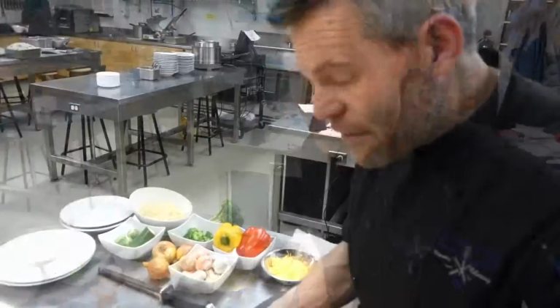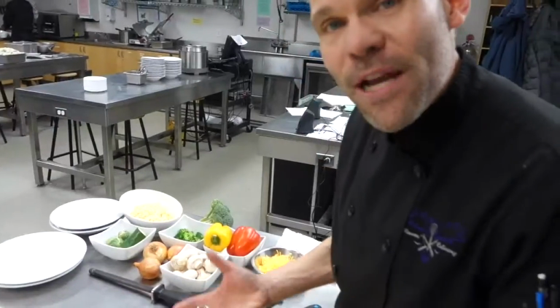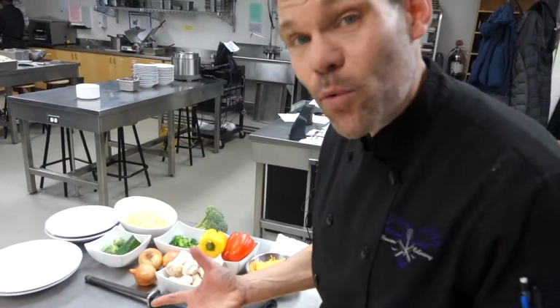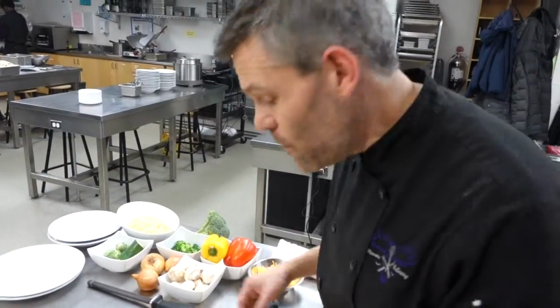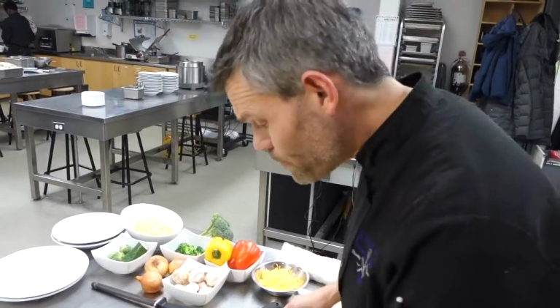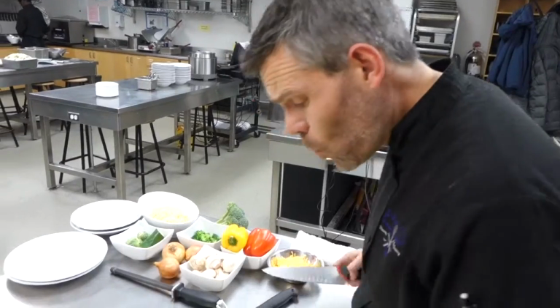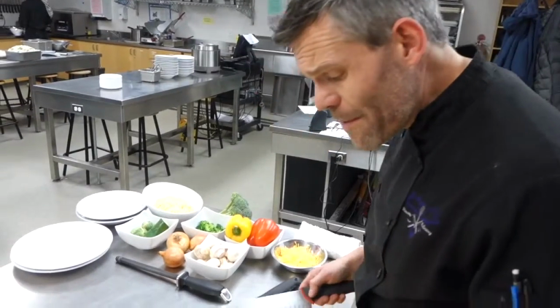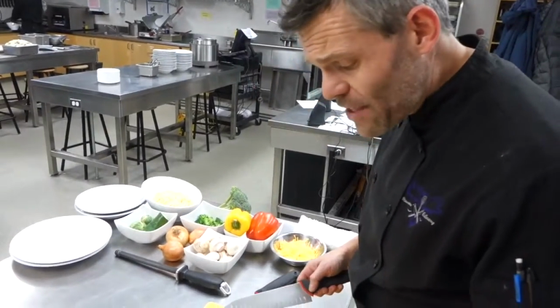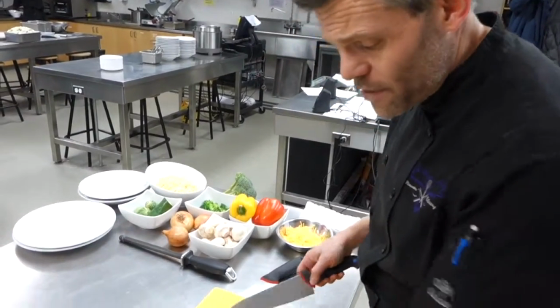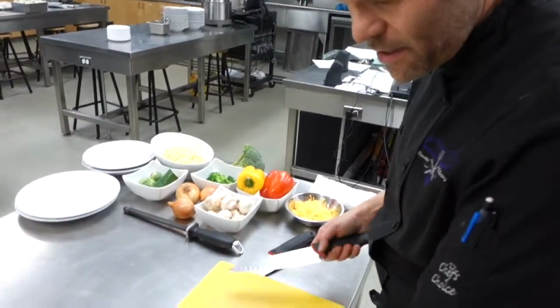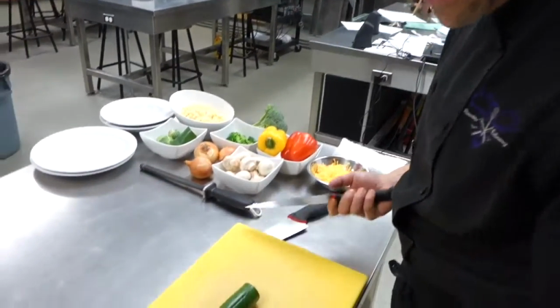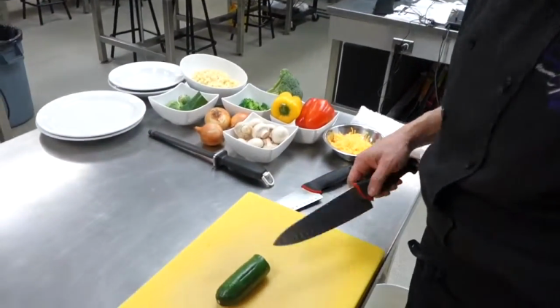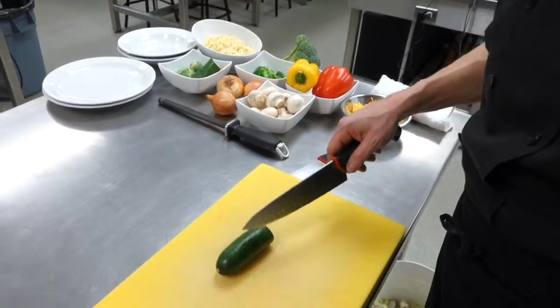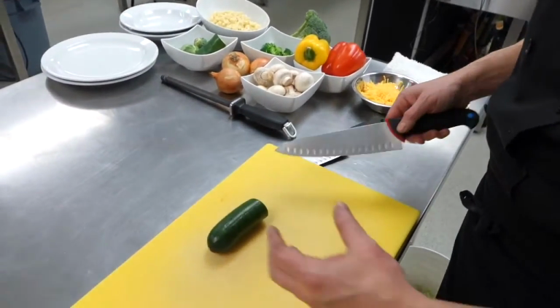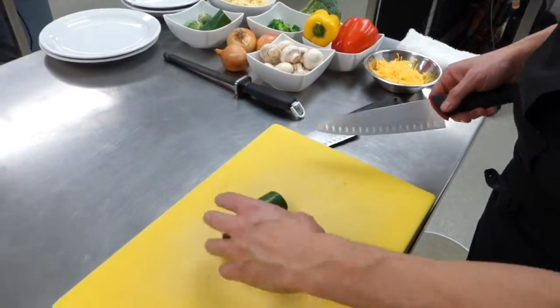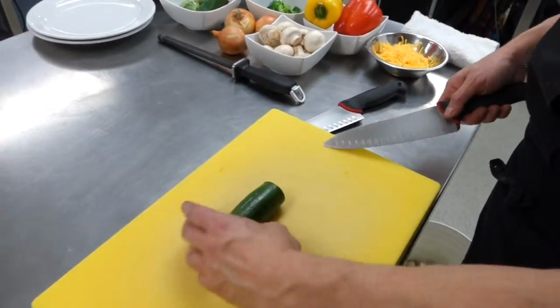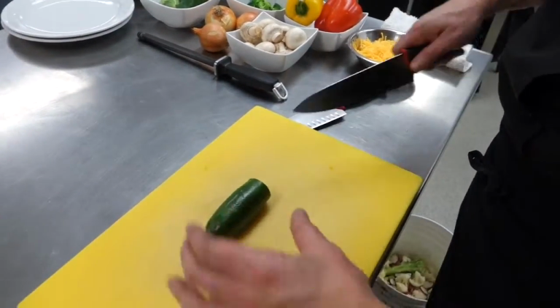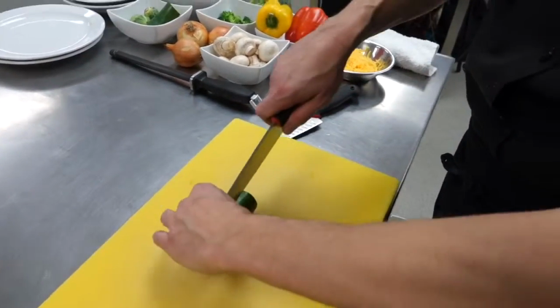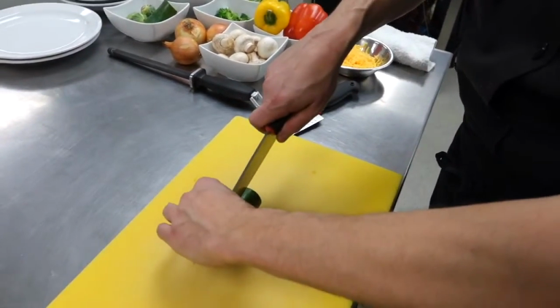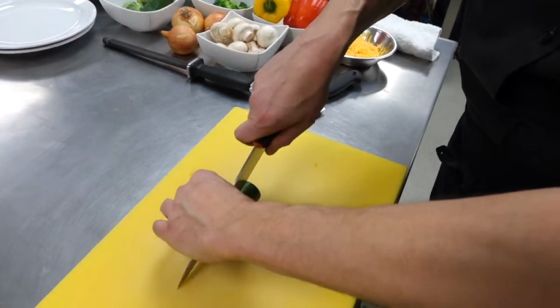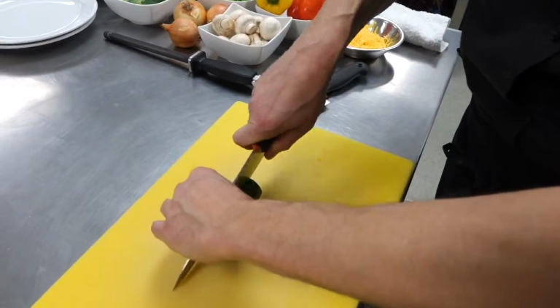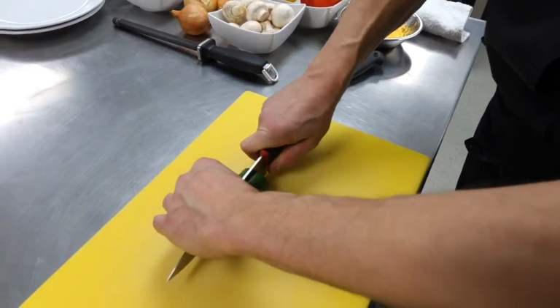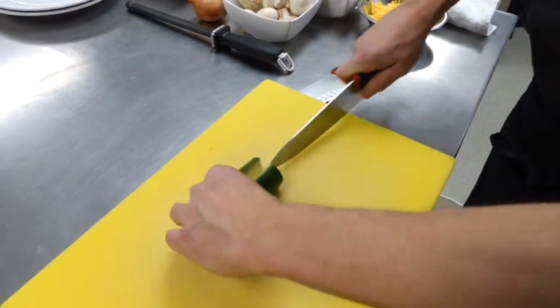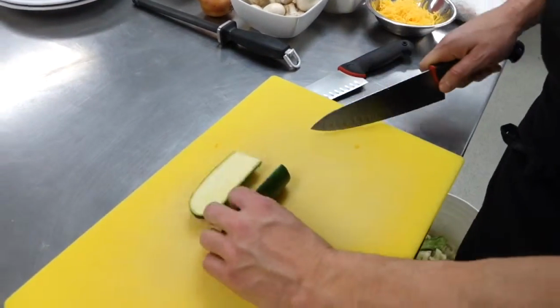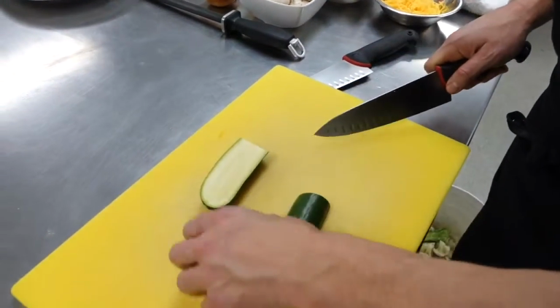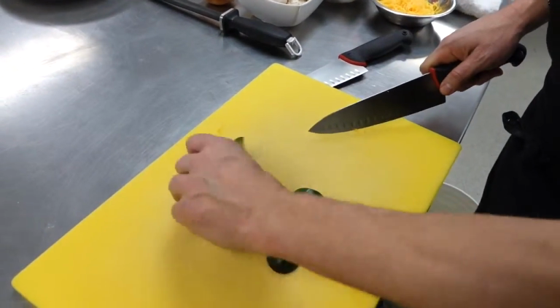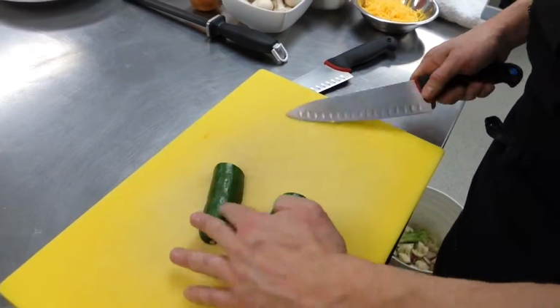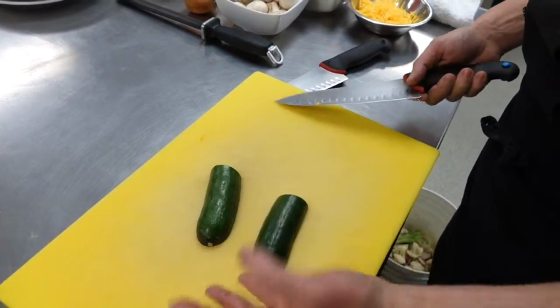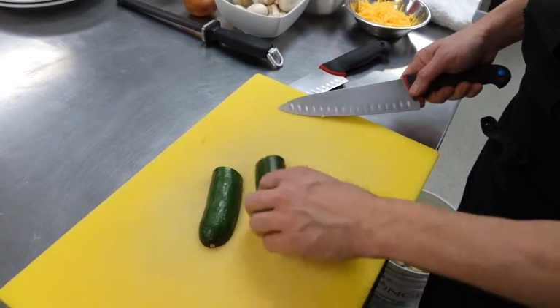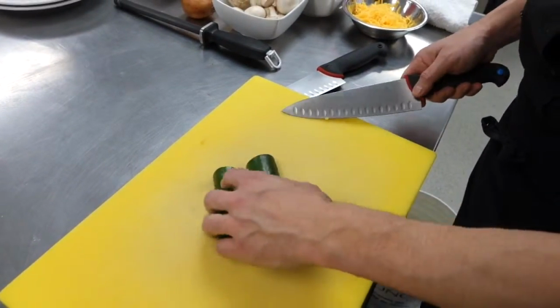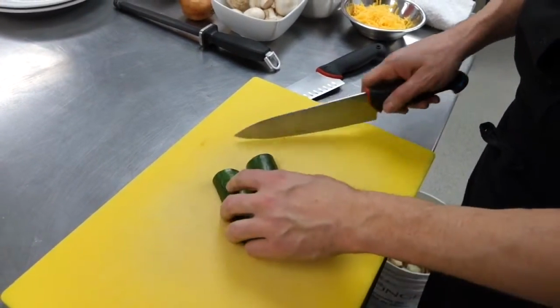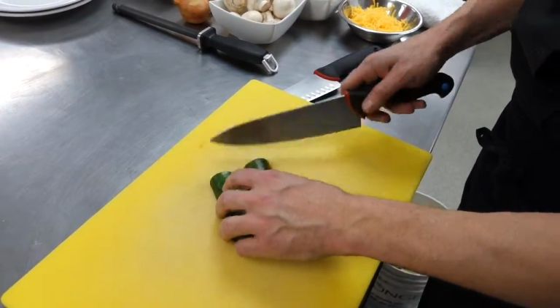Any time we cut something round, we want to make flat surfaces because it's kind of dangerous. So we've got a zucchini here — it's round — so we always cut it down through the center first so you have flat sides. It makes it way simpler.